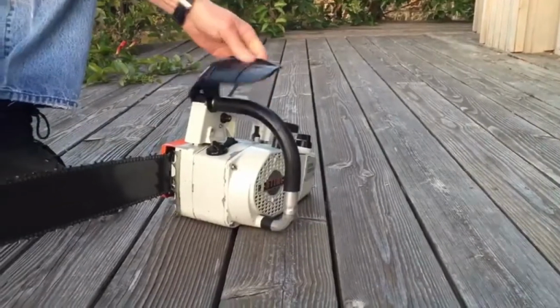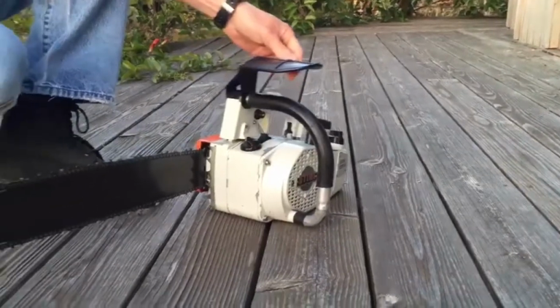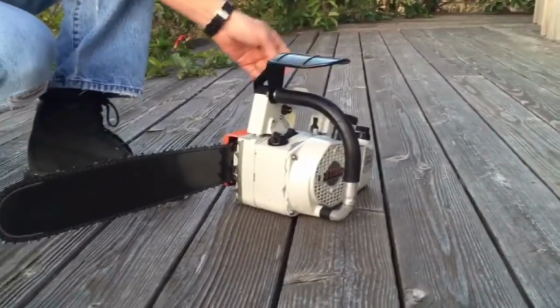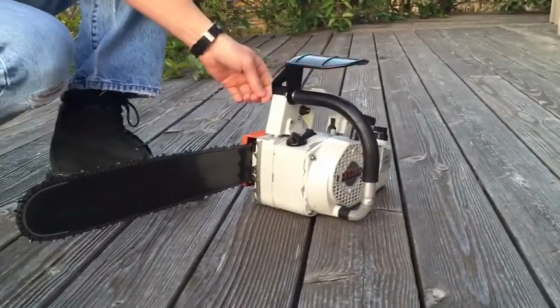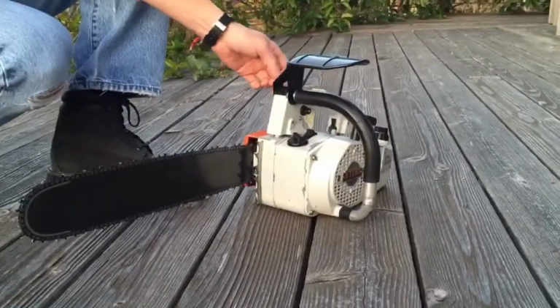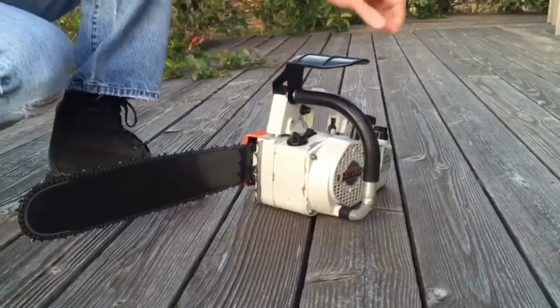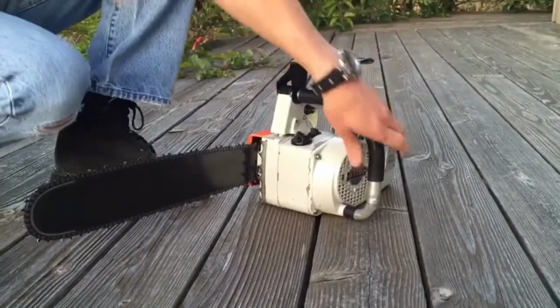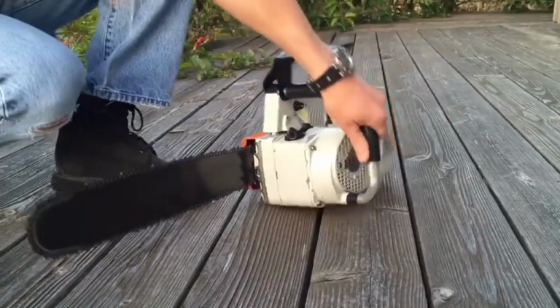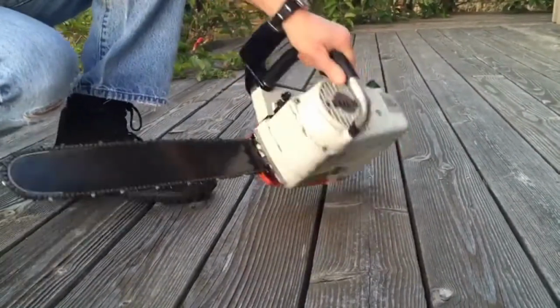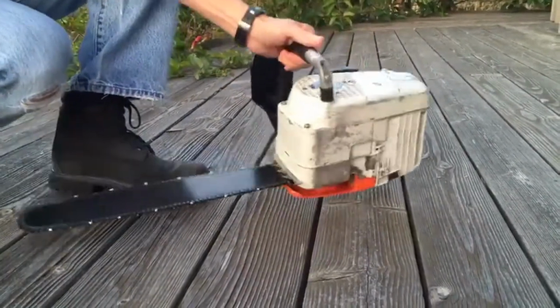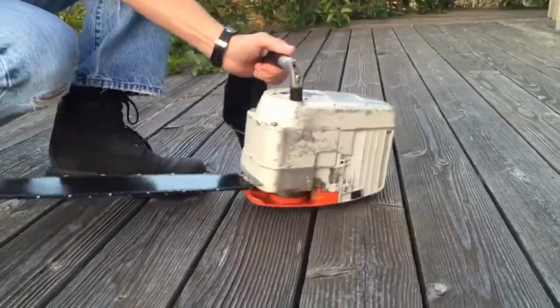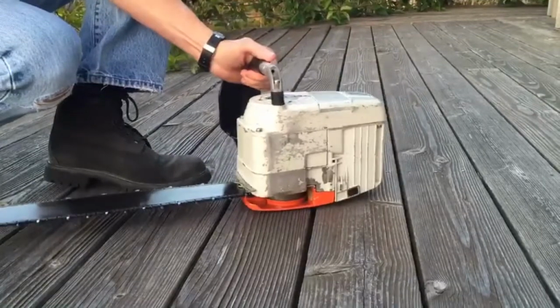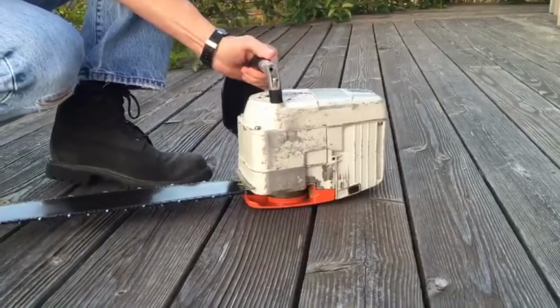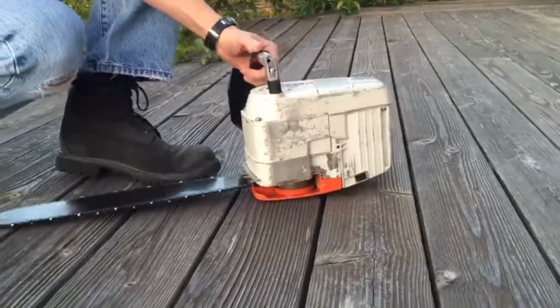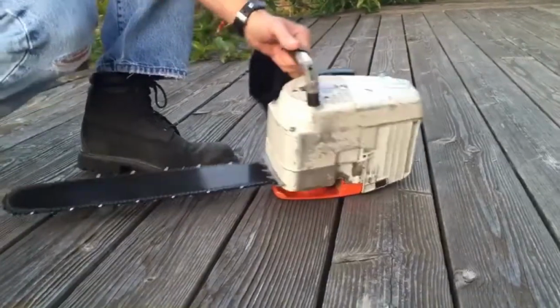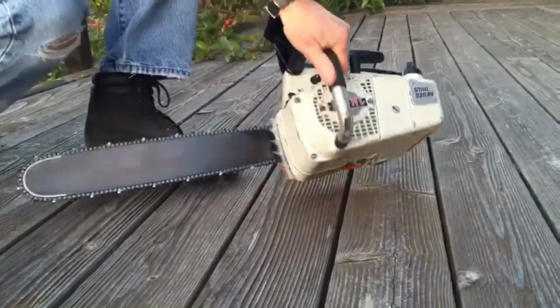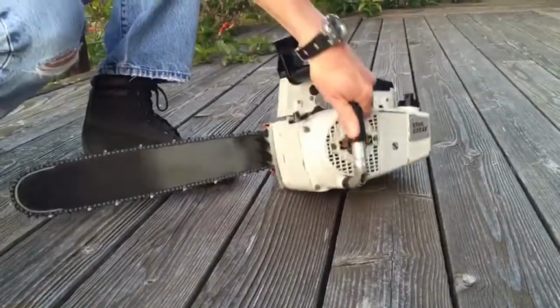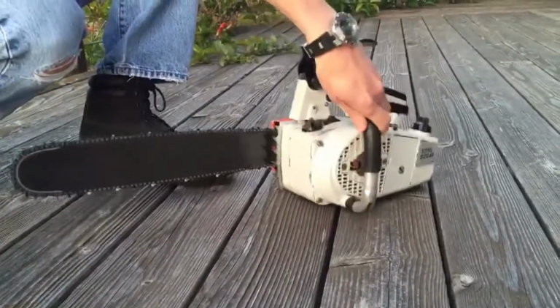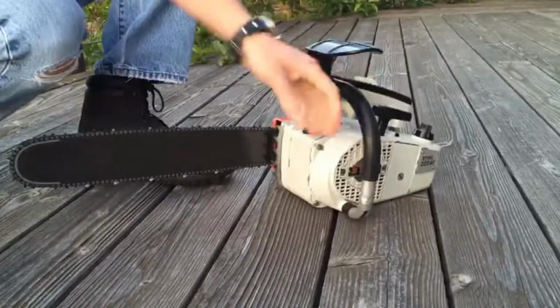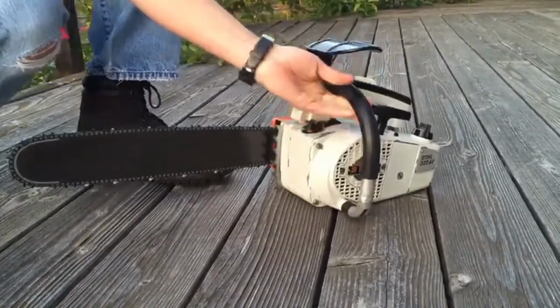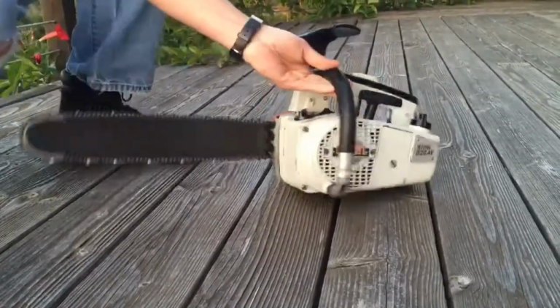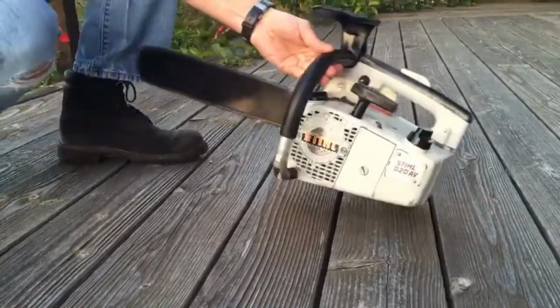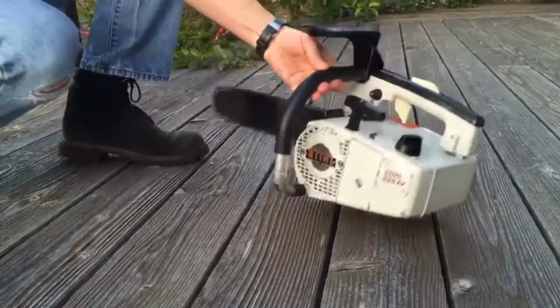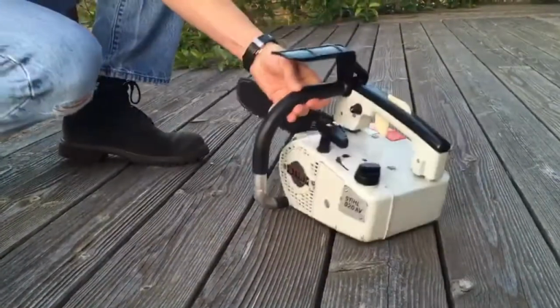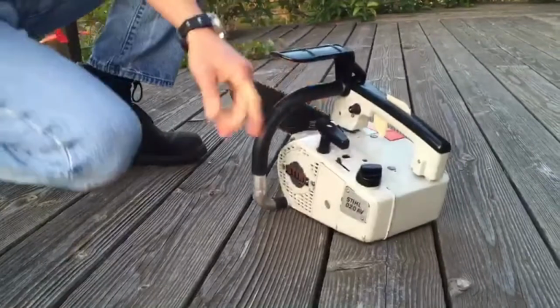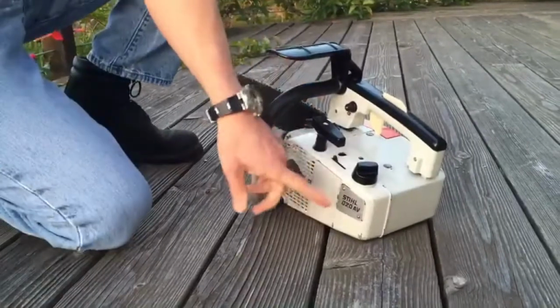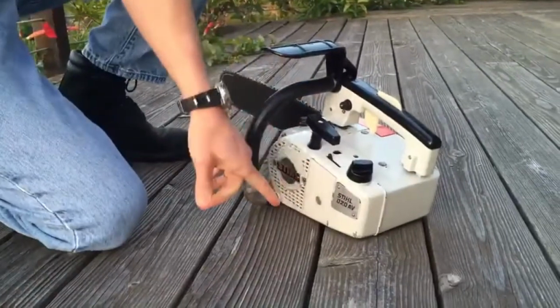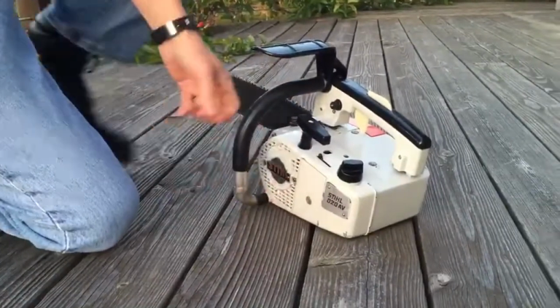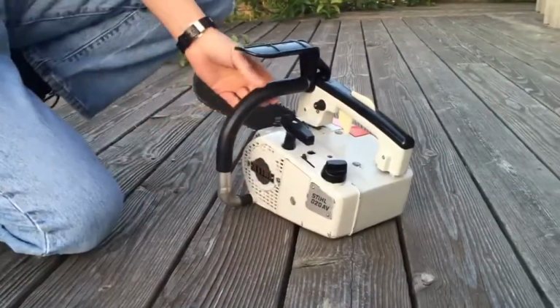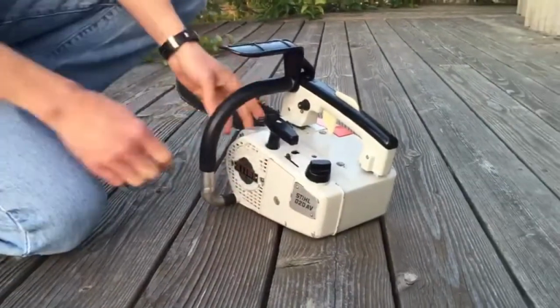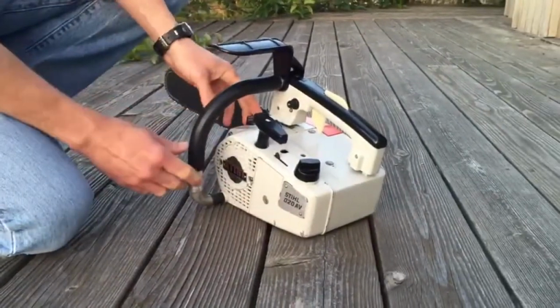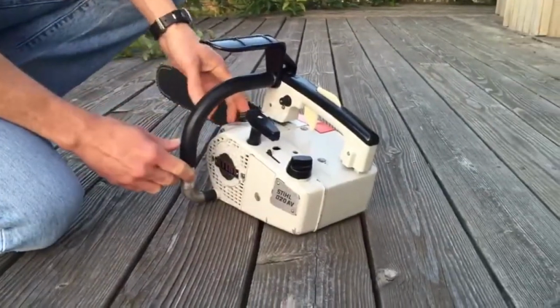As you can see, the saw is in very good condition. The gas tank was cleaned inside, as was the oil tank.